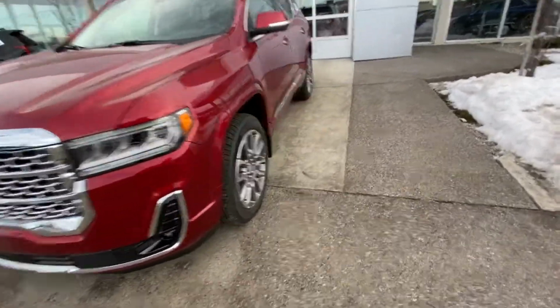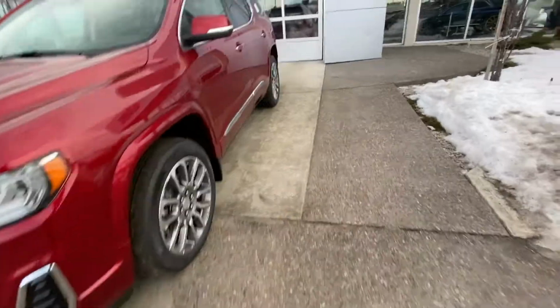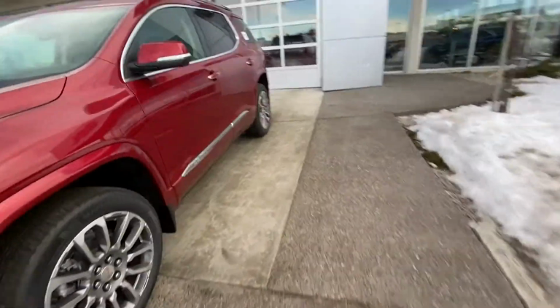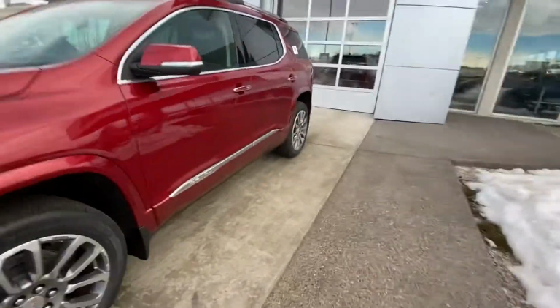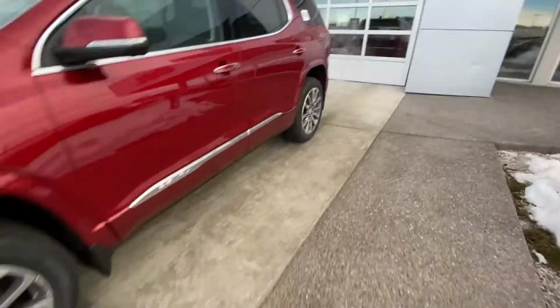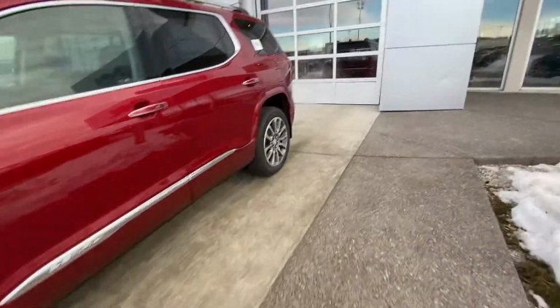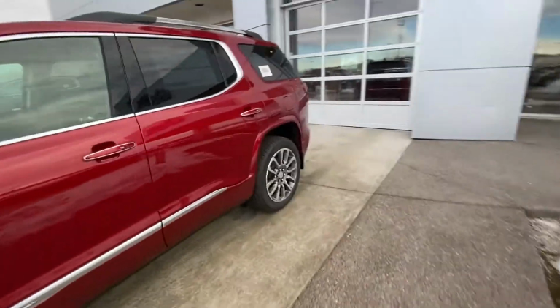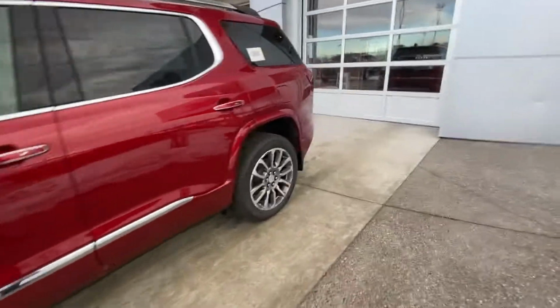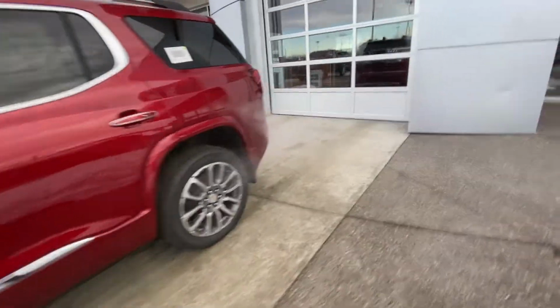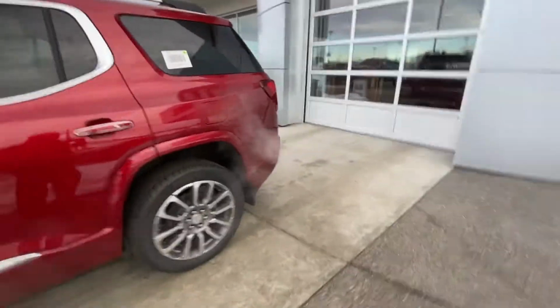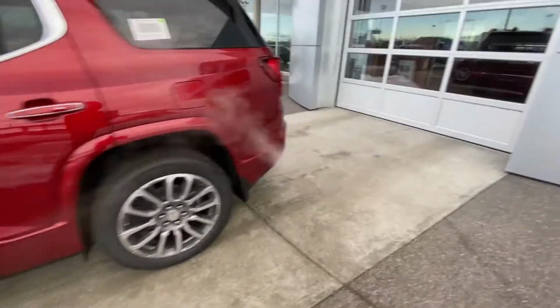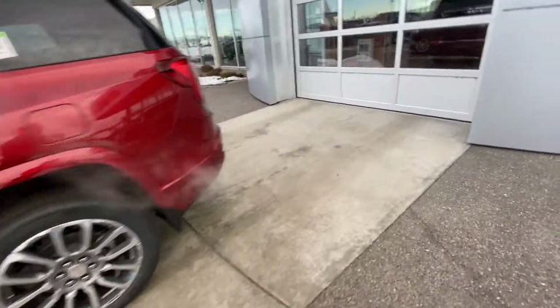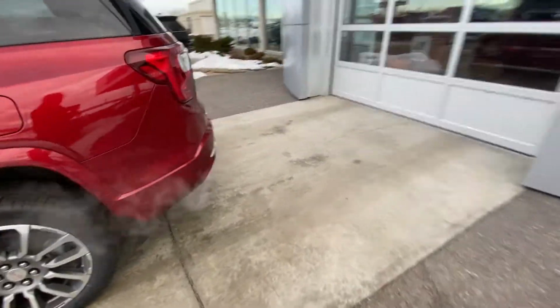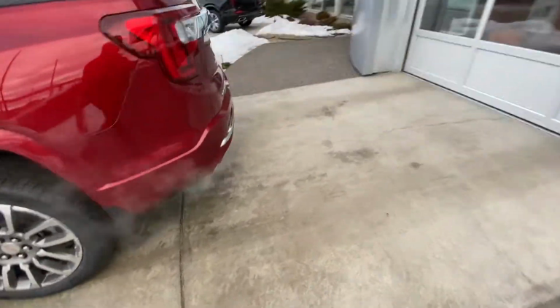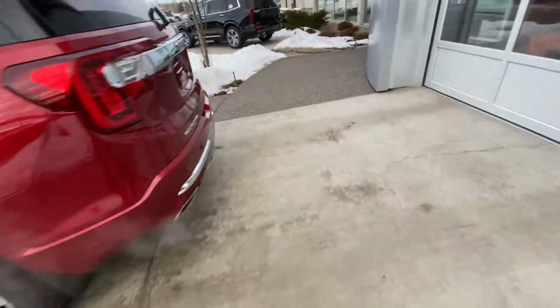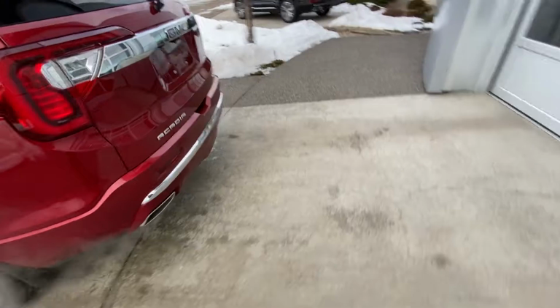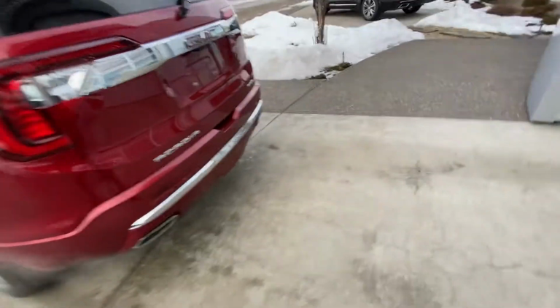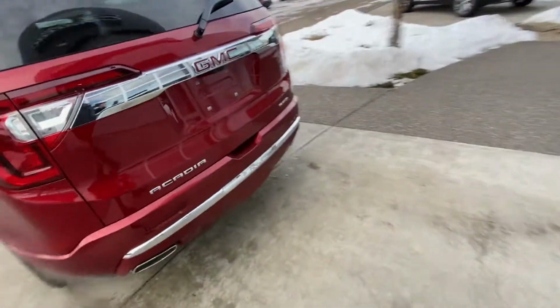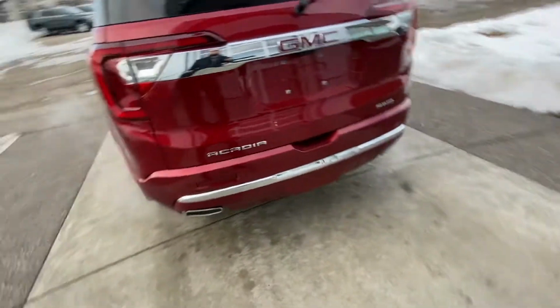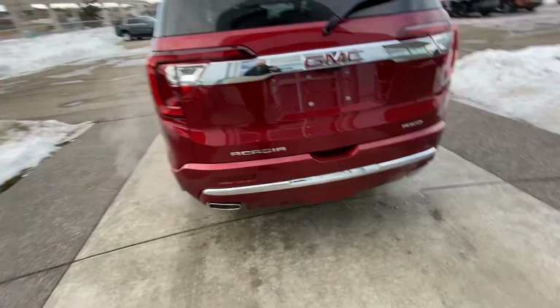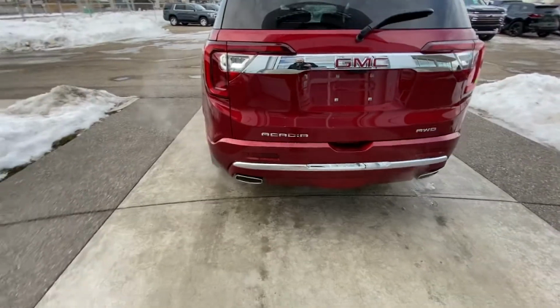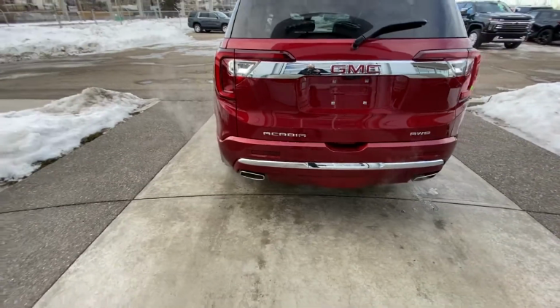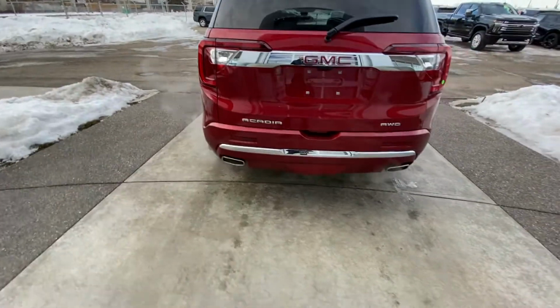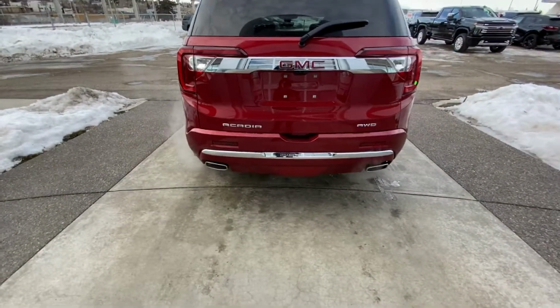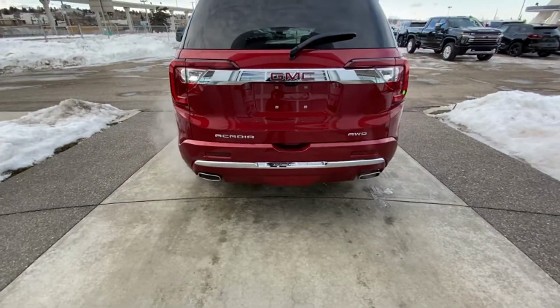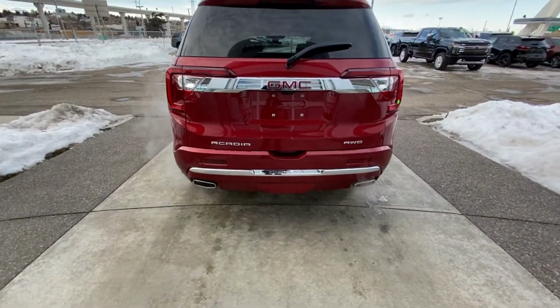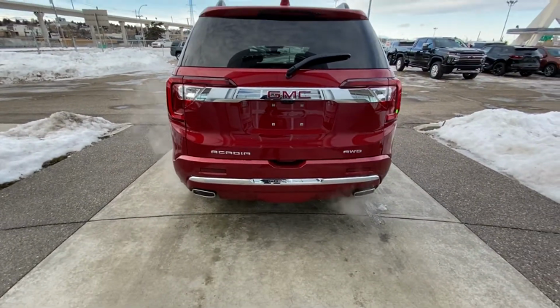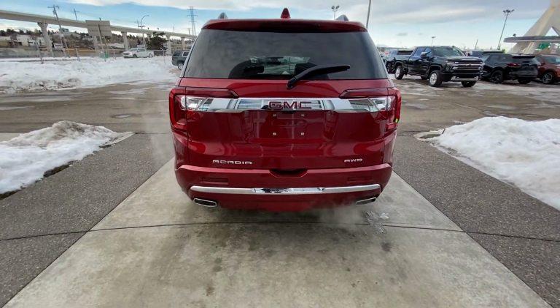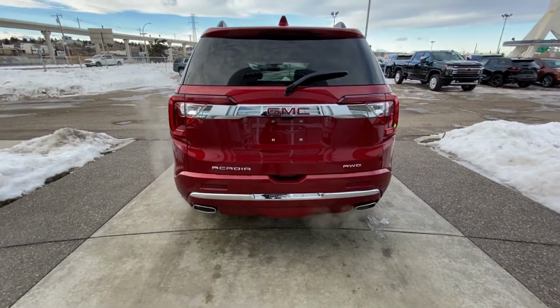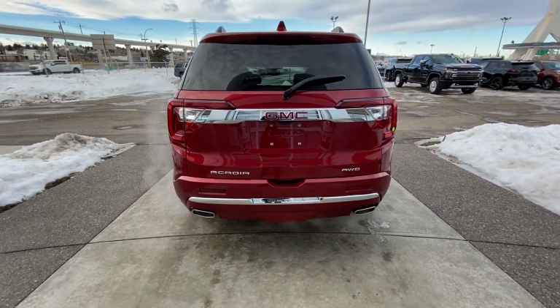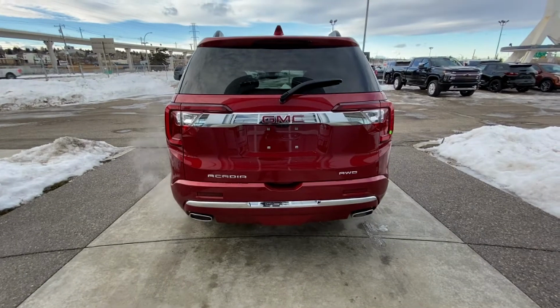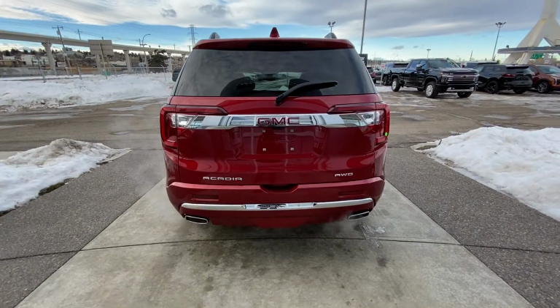Making our way to the rear, we have rear tinted privacy windows and running rails over top. At the back we have LED tail lamps, parking sensors, dual chrome exhaust tips, and a power tailgate.